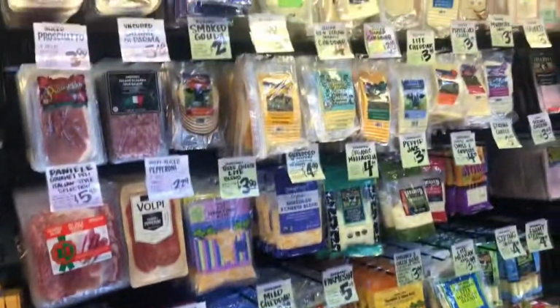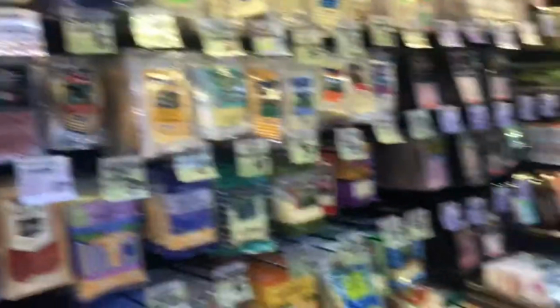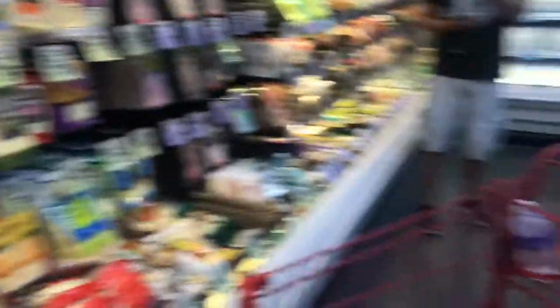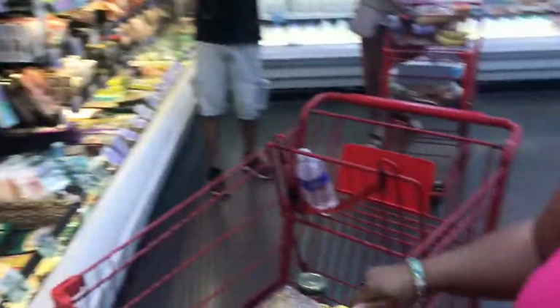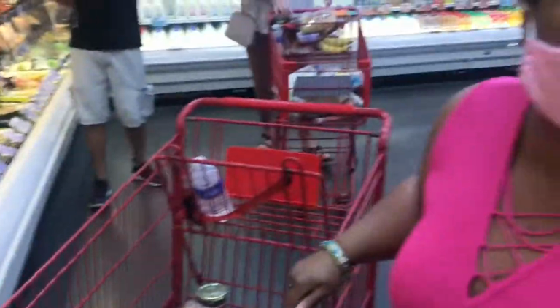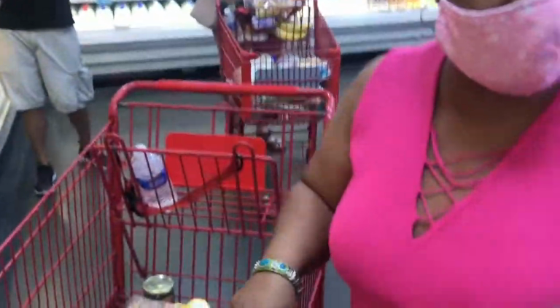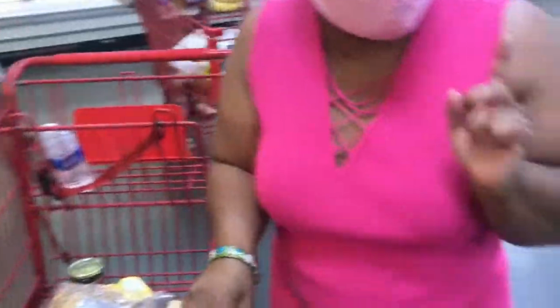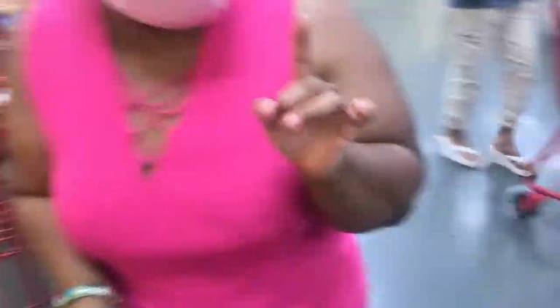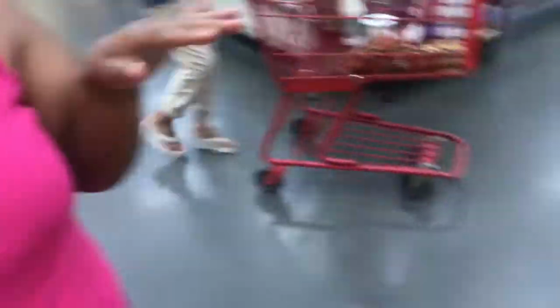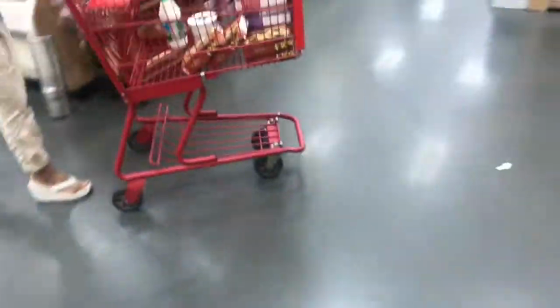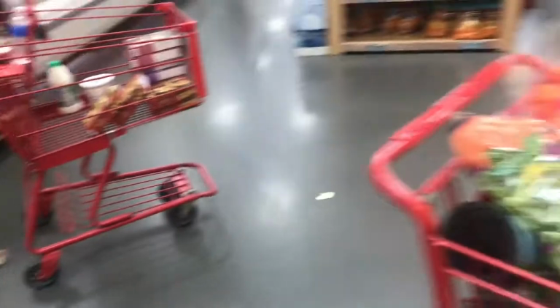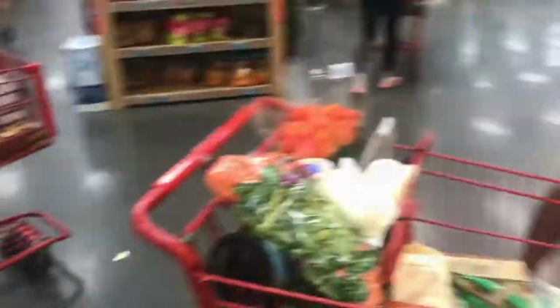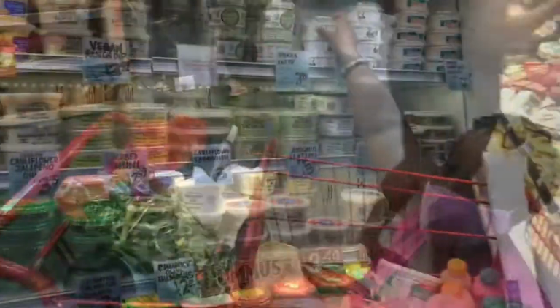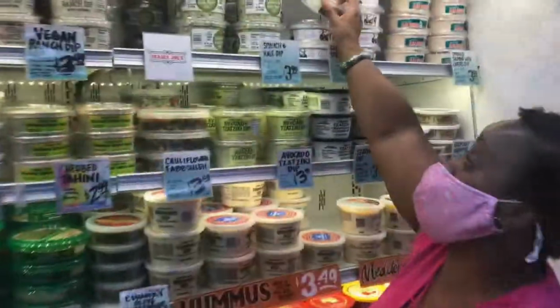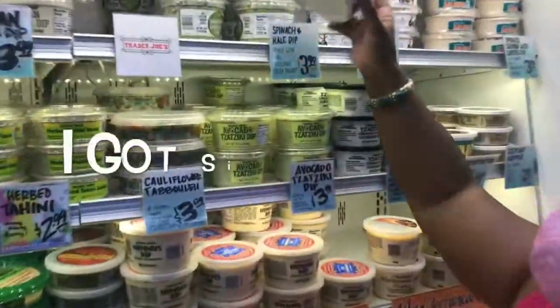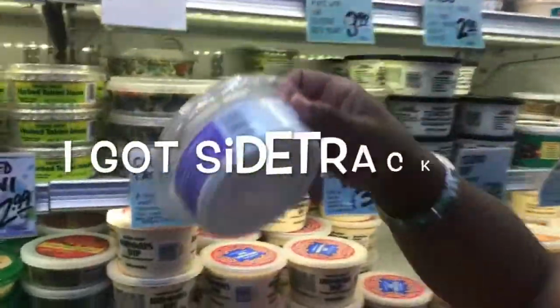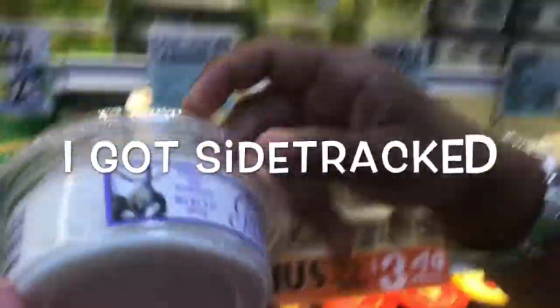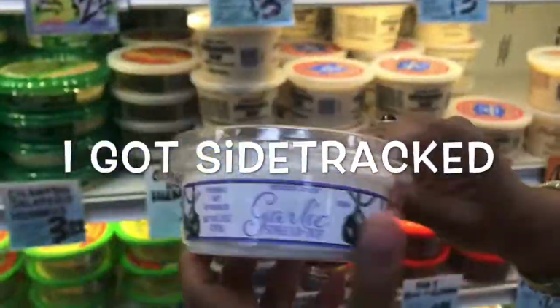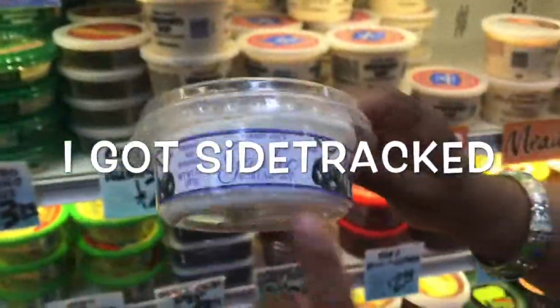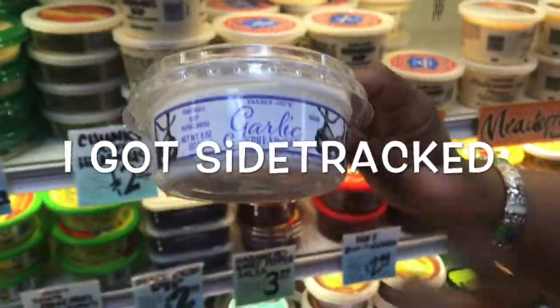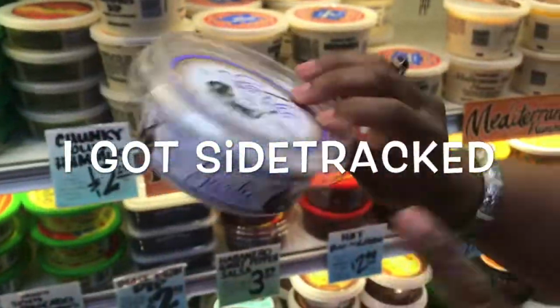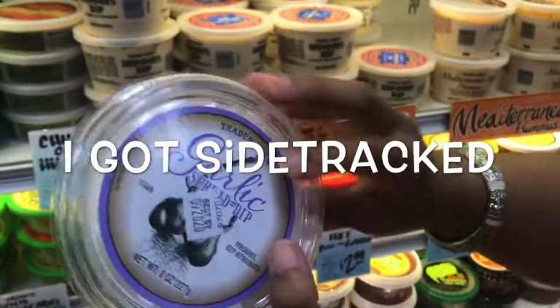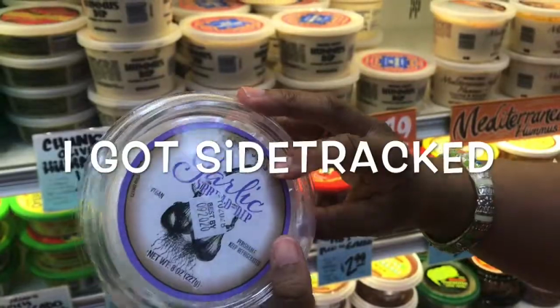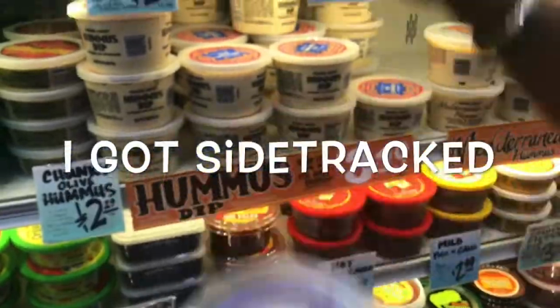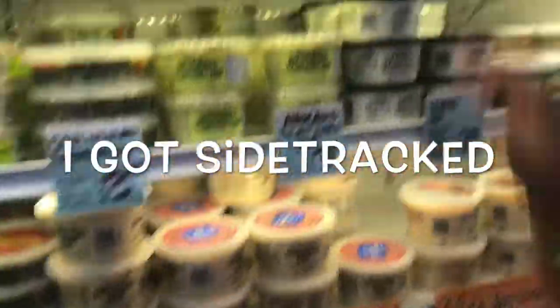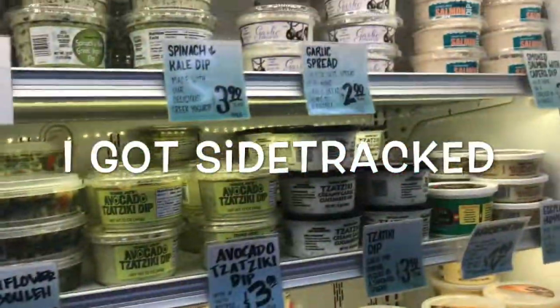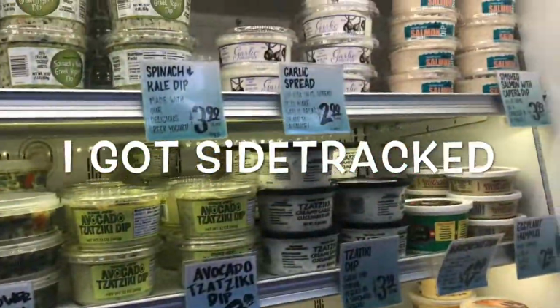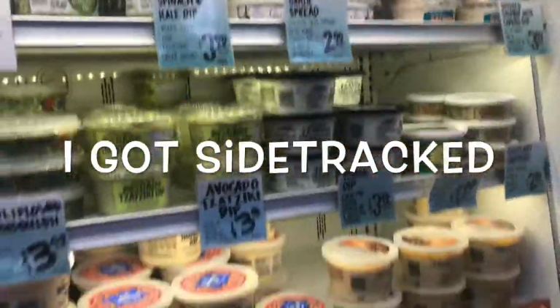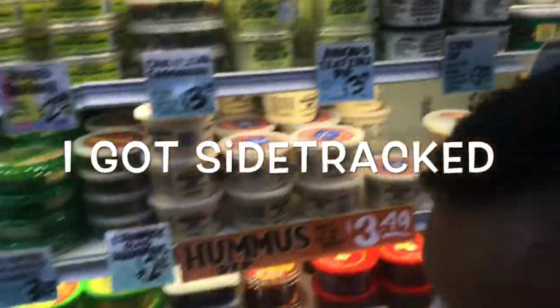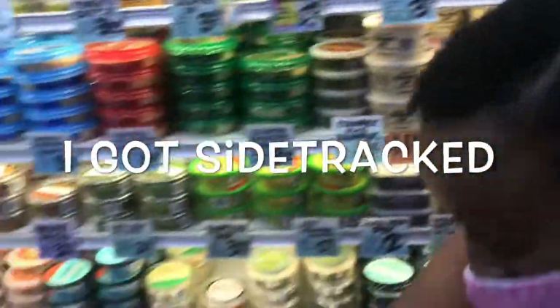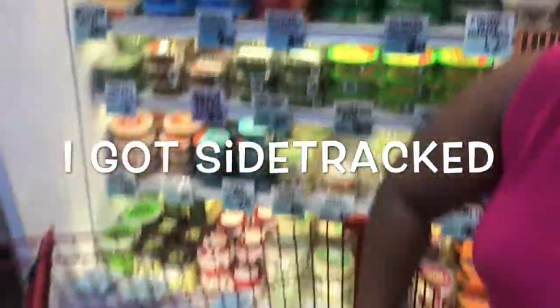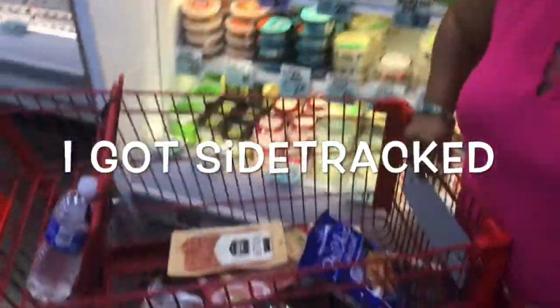Let's get another fresh fruit — this is so bomb. Garlic spread, $2.99. That'll go with my pita chips.